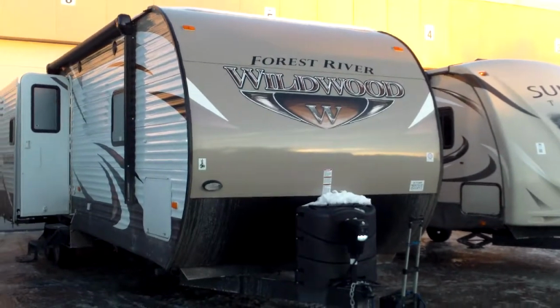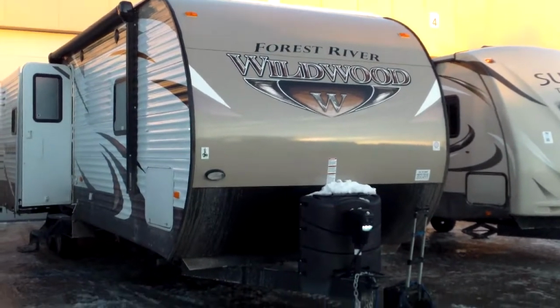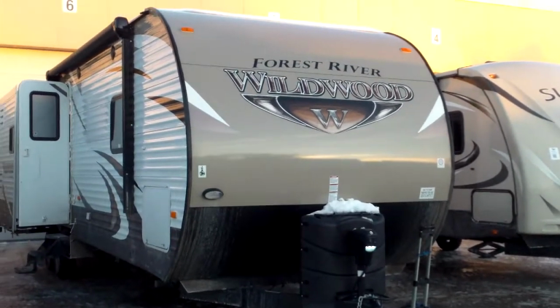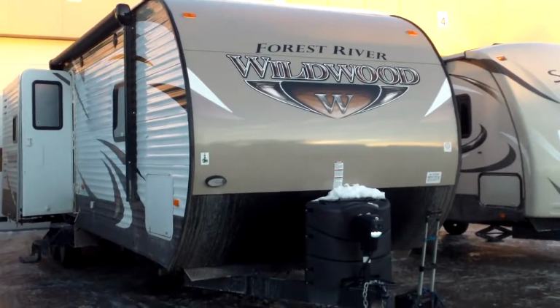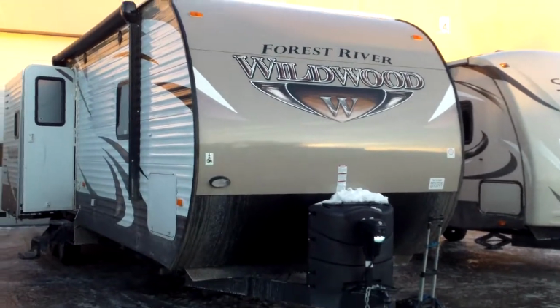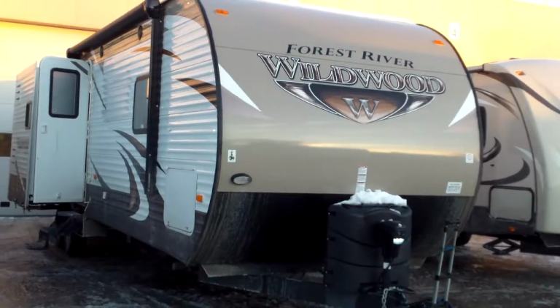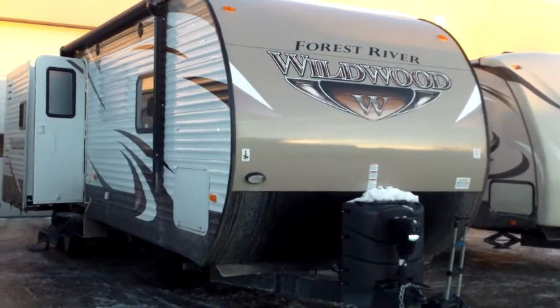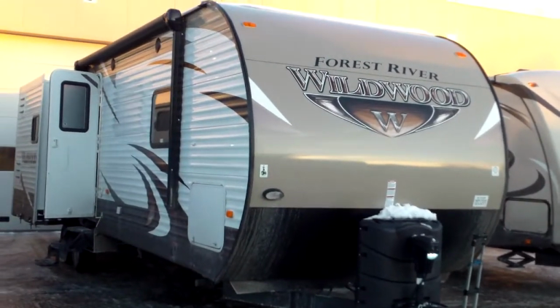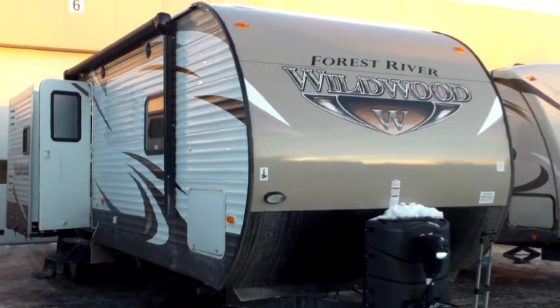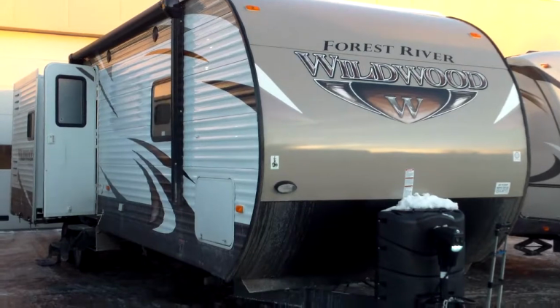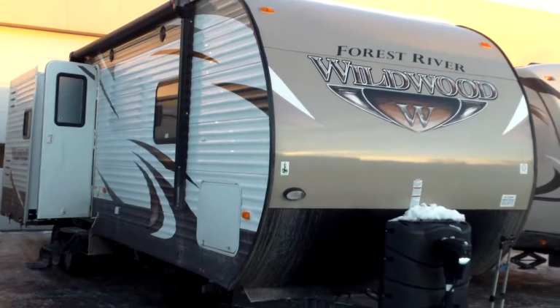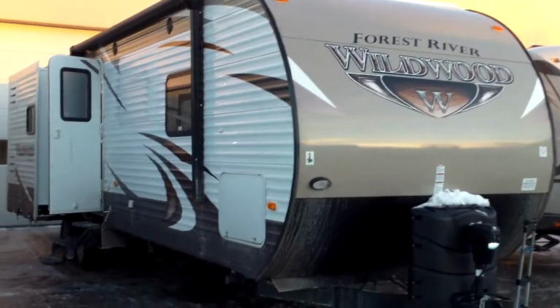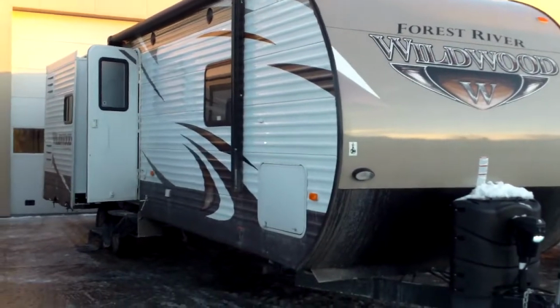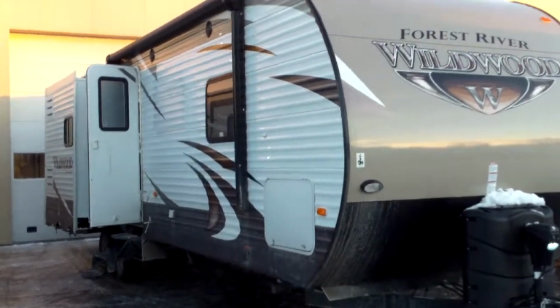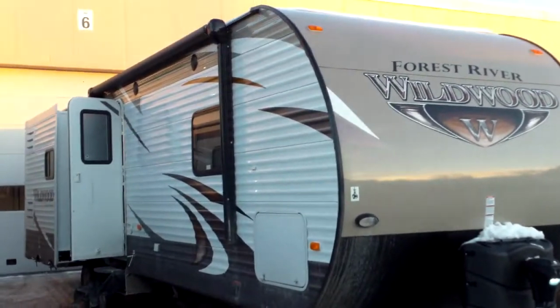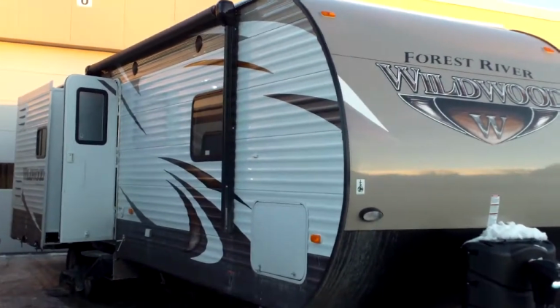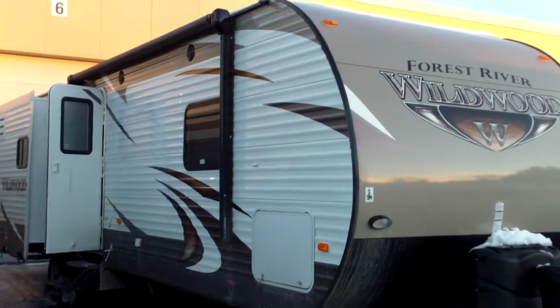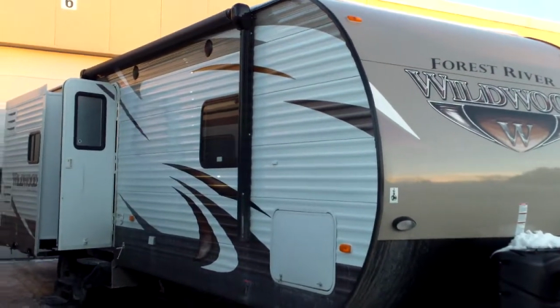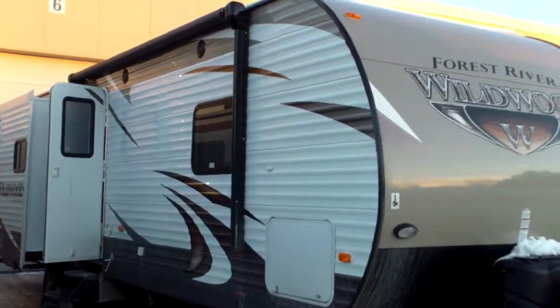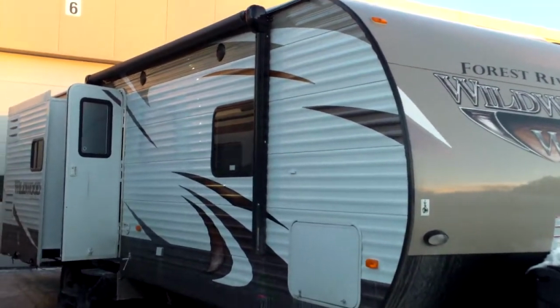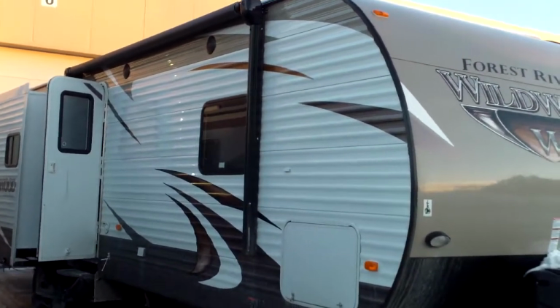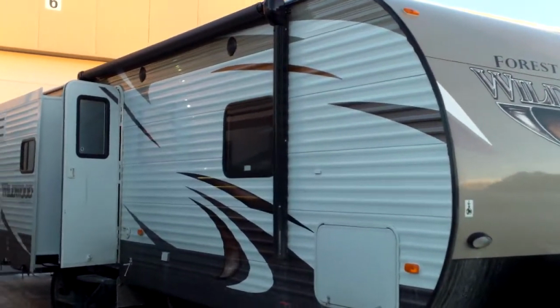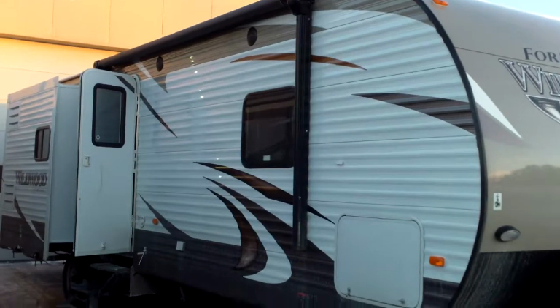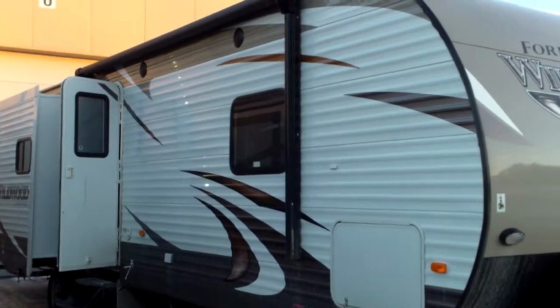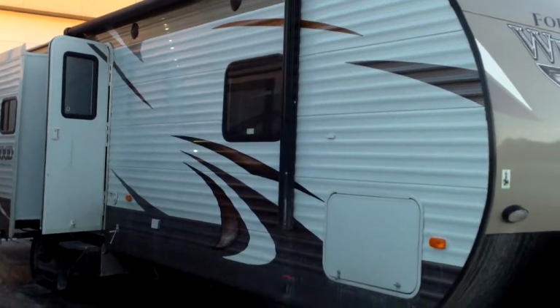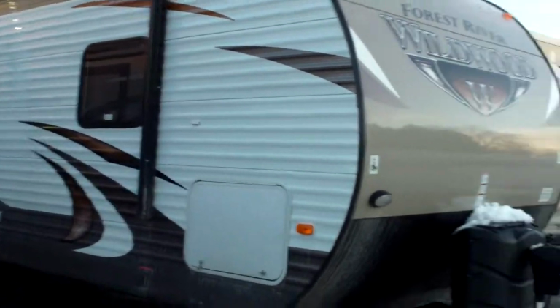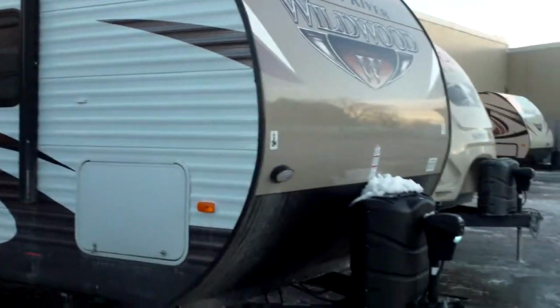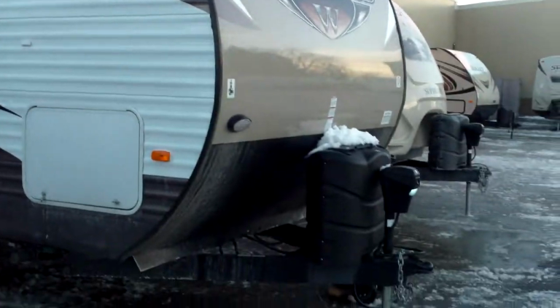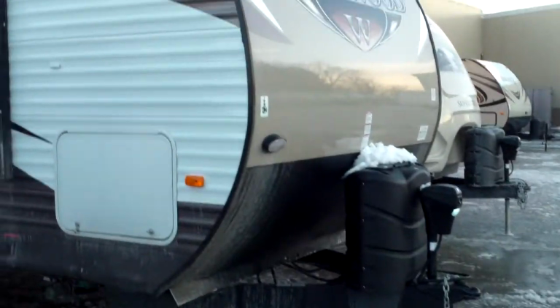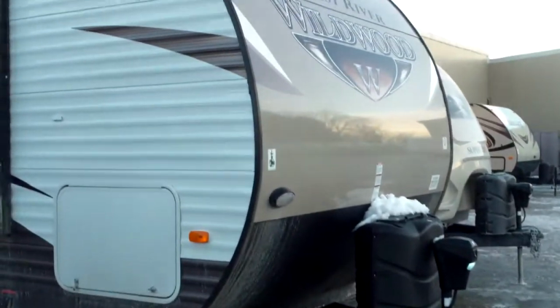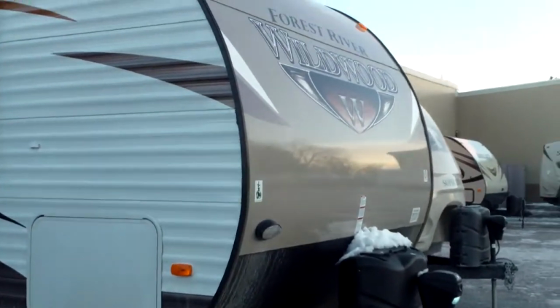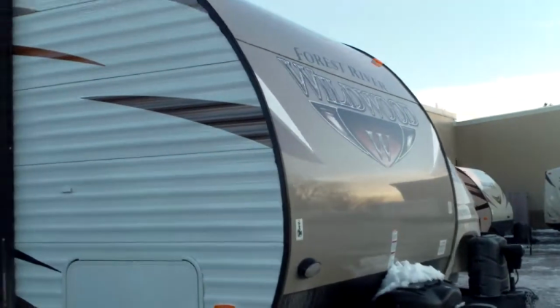We are outside your 2015 Wildwood 31 BKIS. Just got here this weekend, I apologize for the delay. We were trying to find it all day and get things organized from the Boston show. See the outside here — power tongue jack, 30-pound tanks up front.